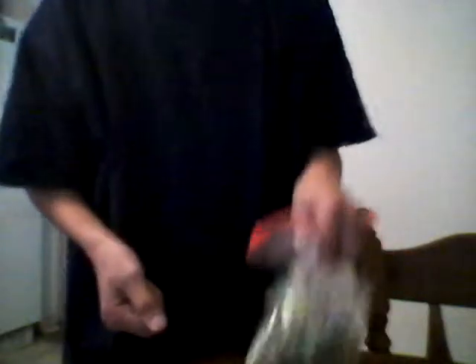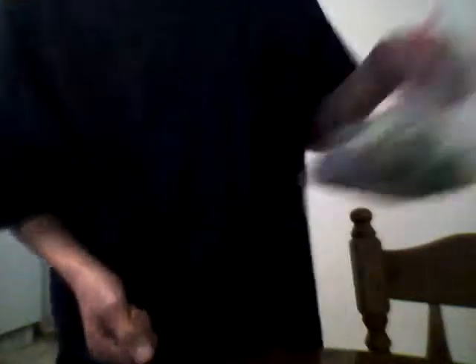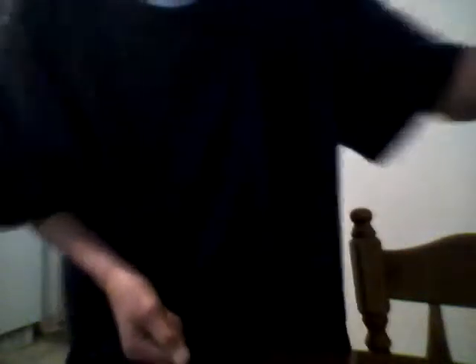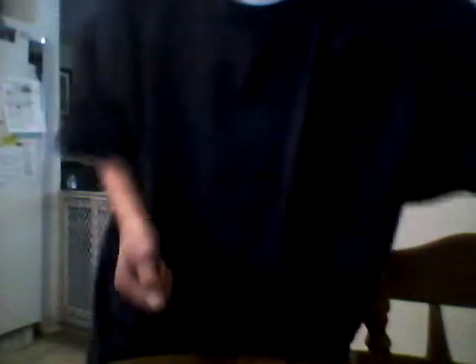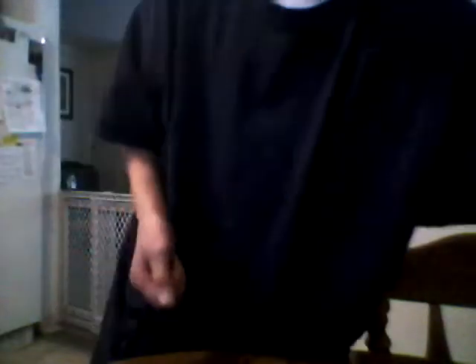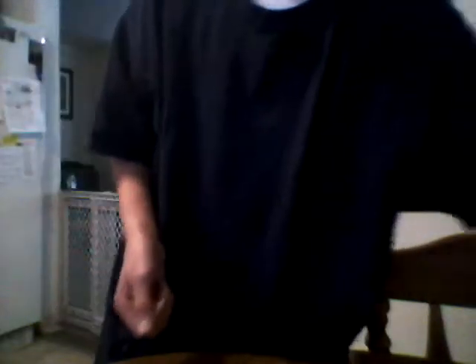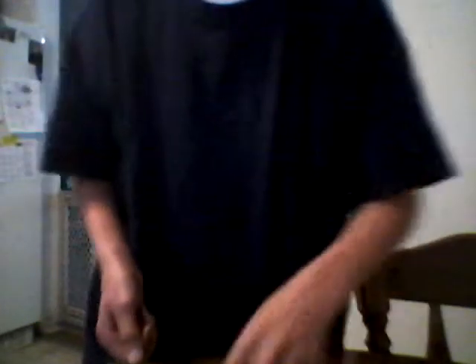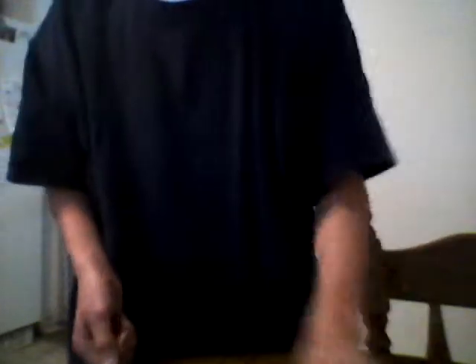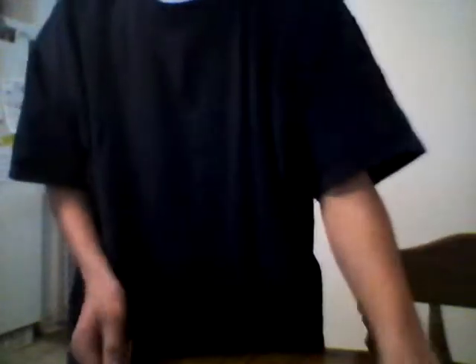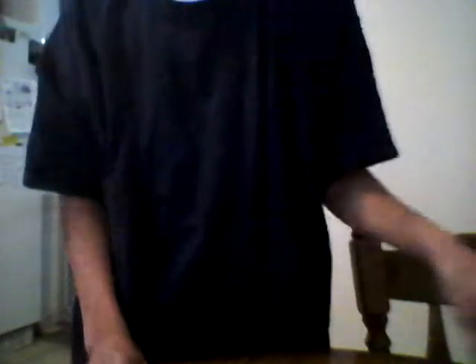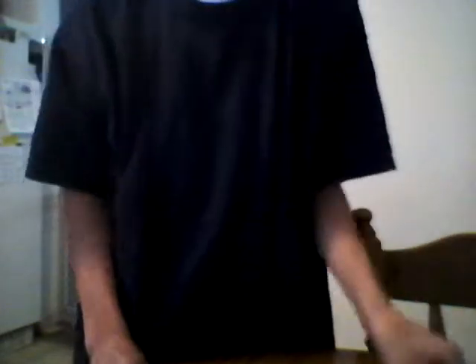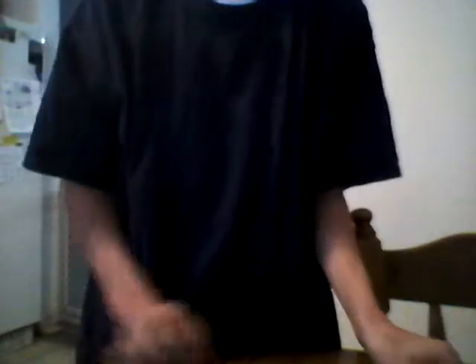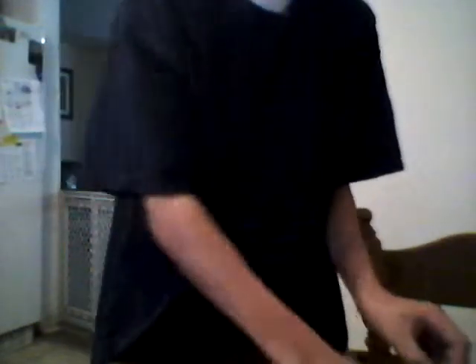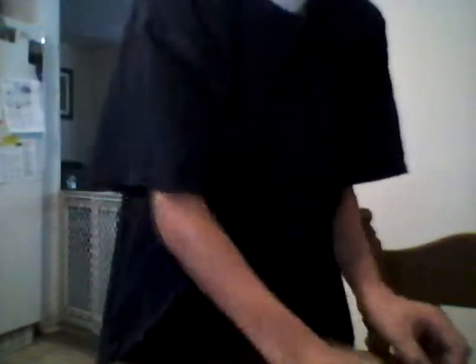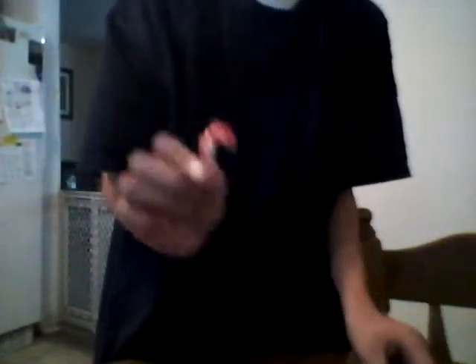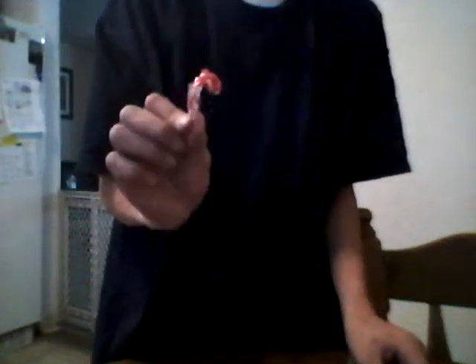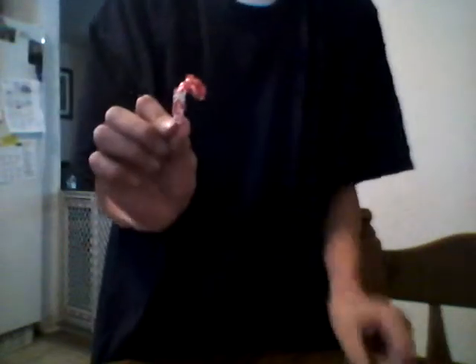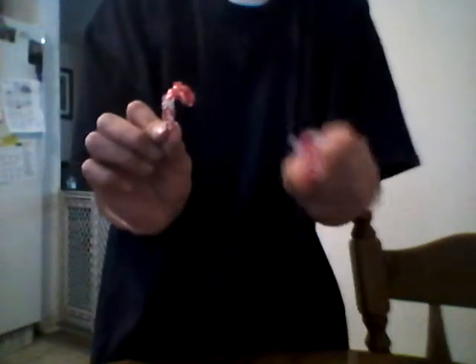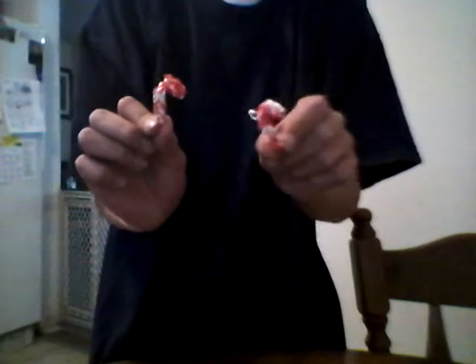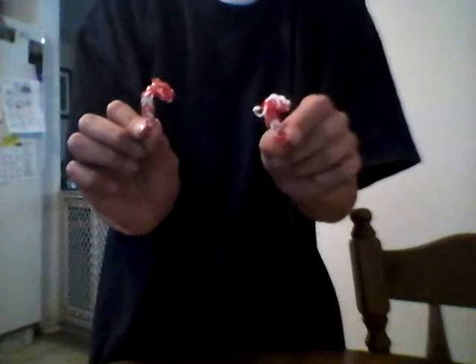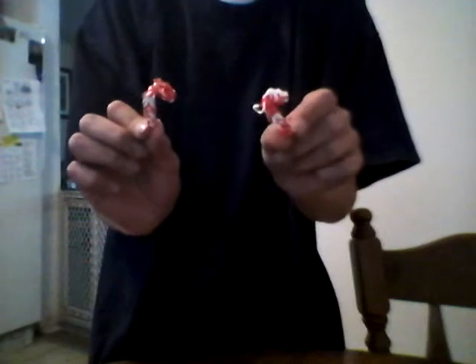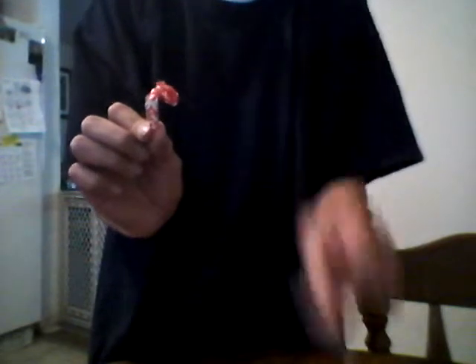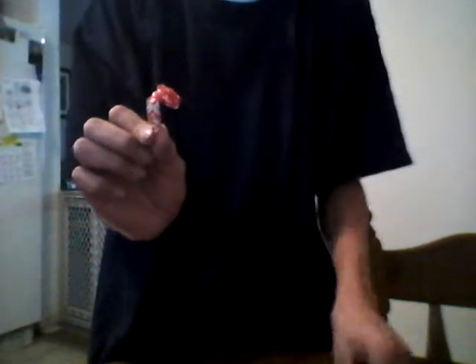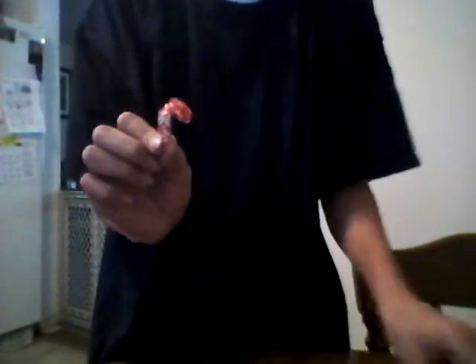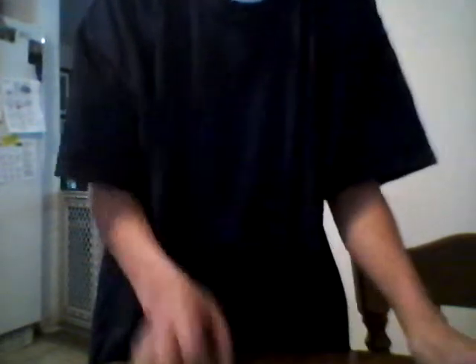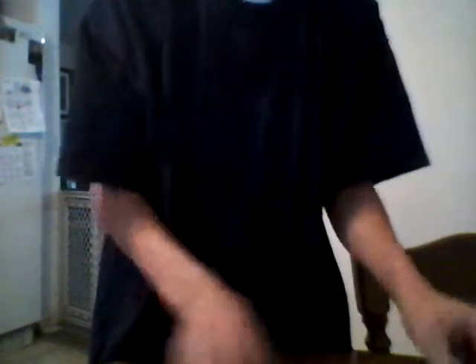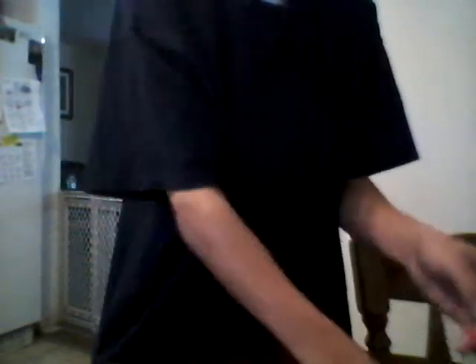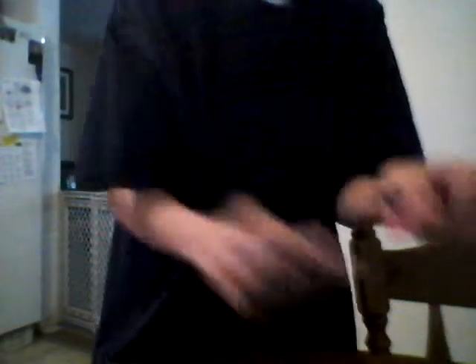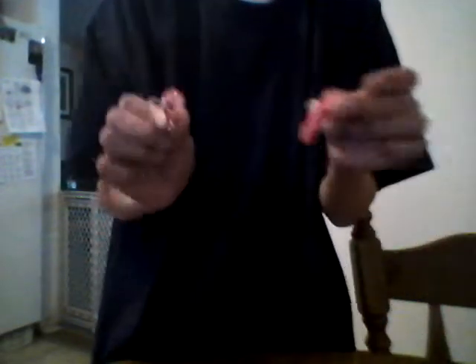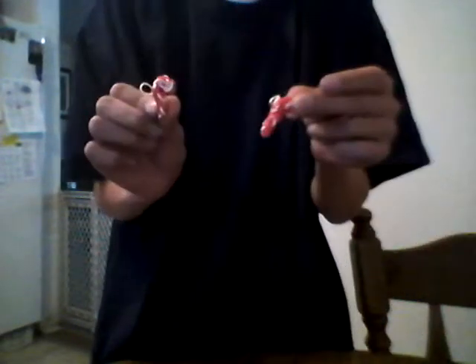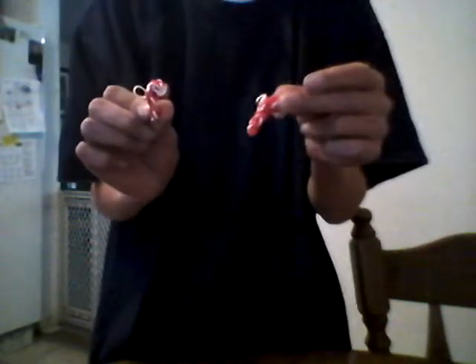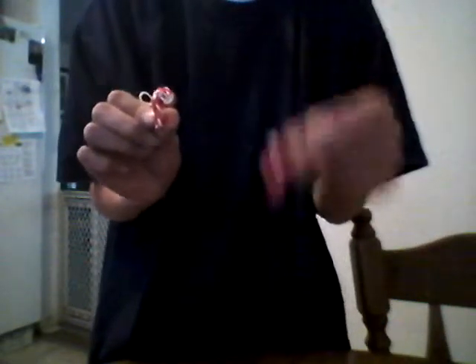Today I'm going to show you how to make a candy cane out of loom bands. I've got a couple made here.